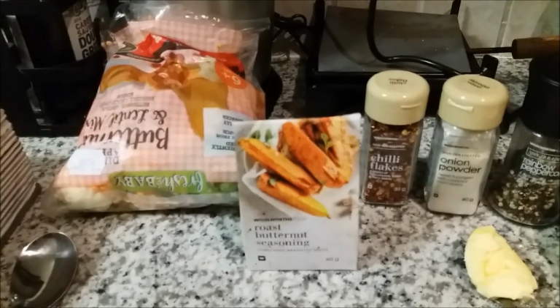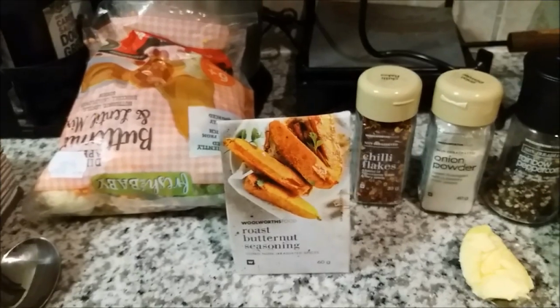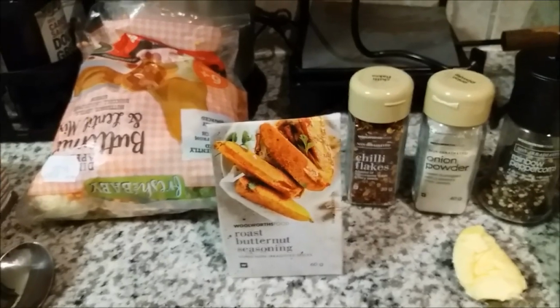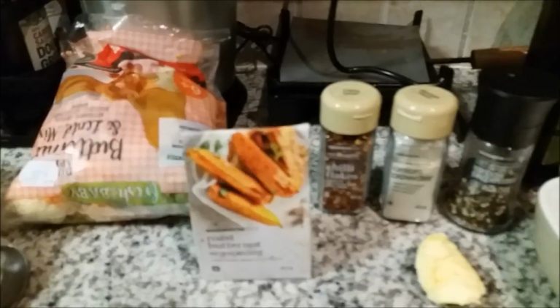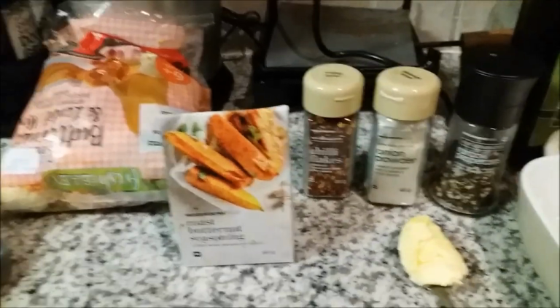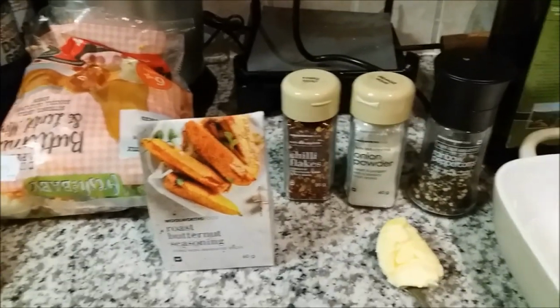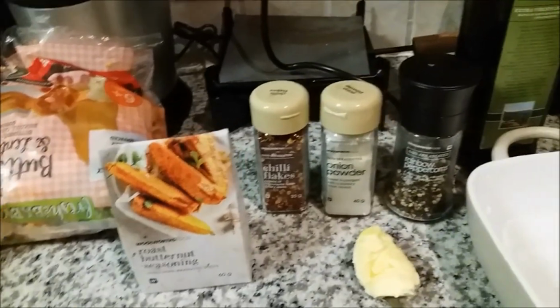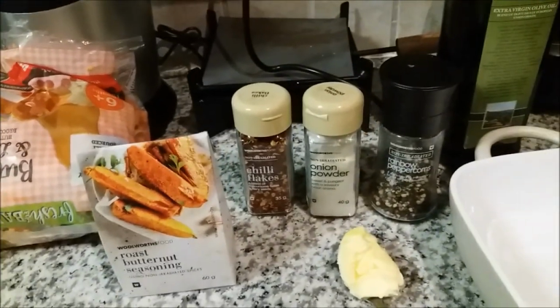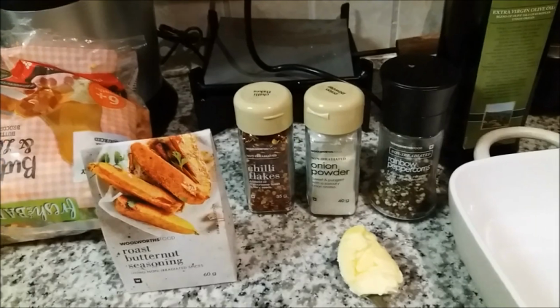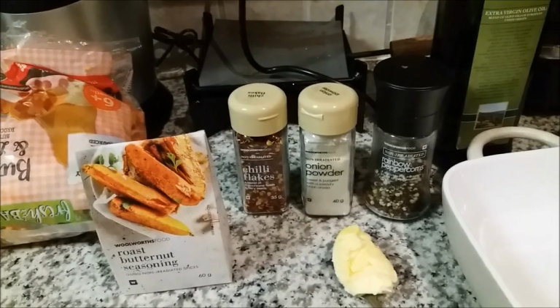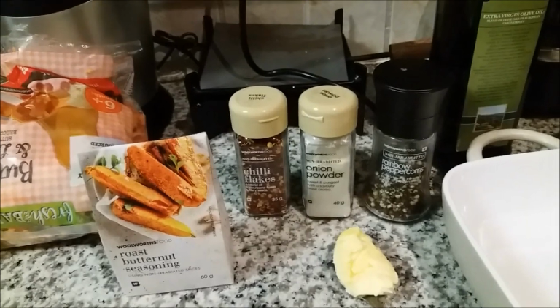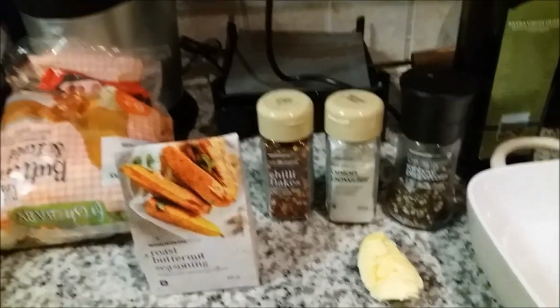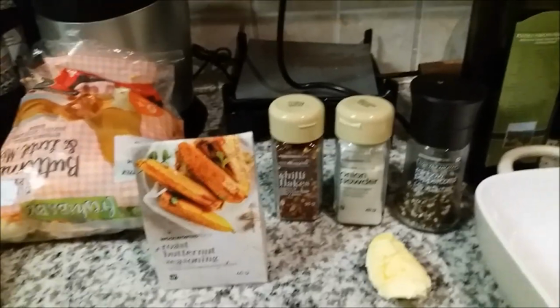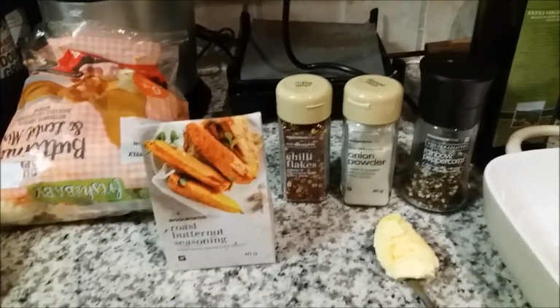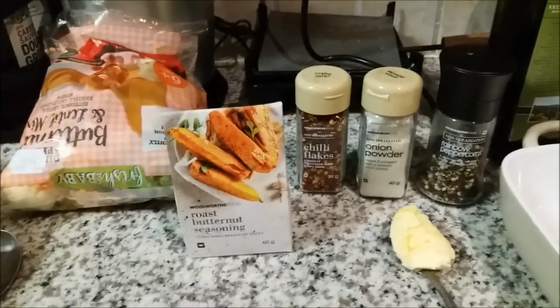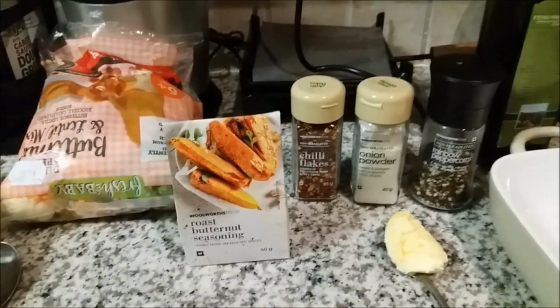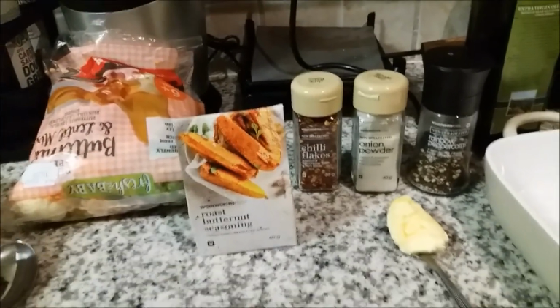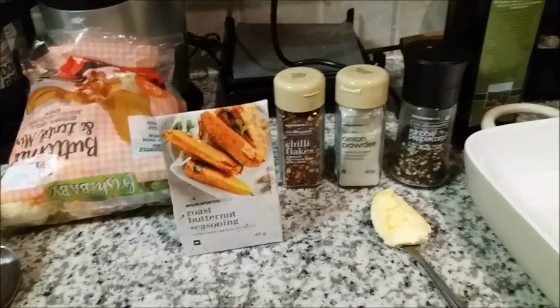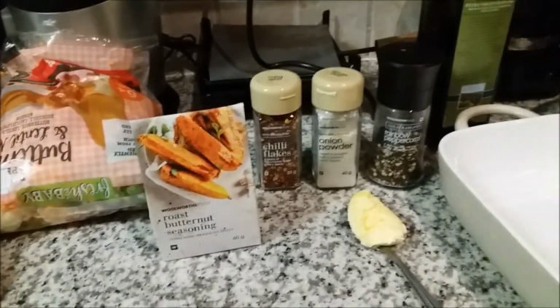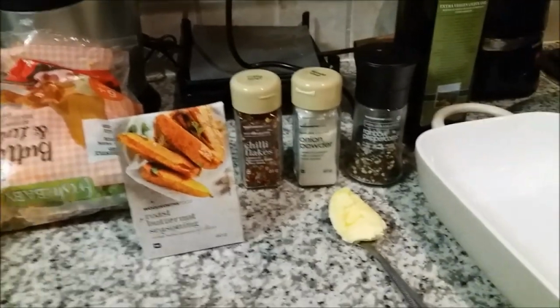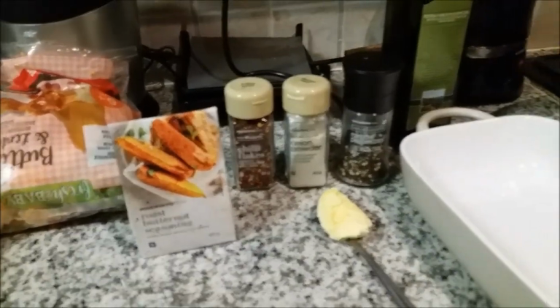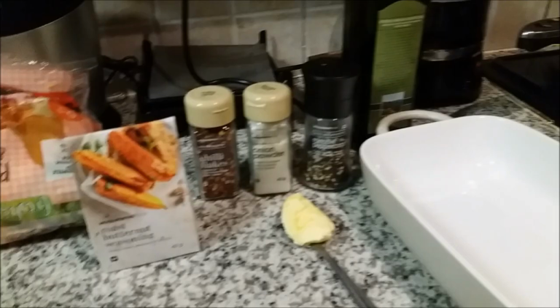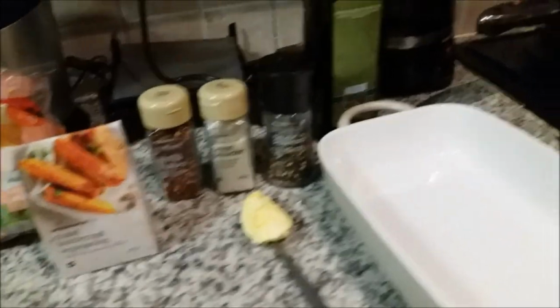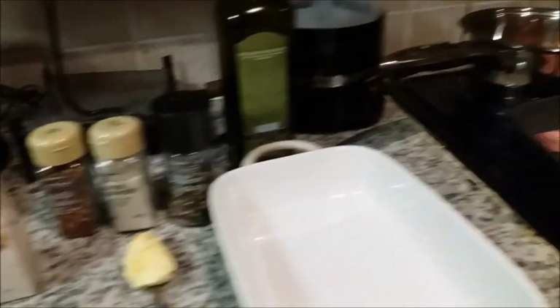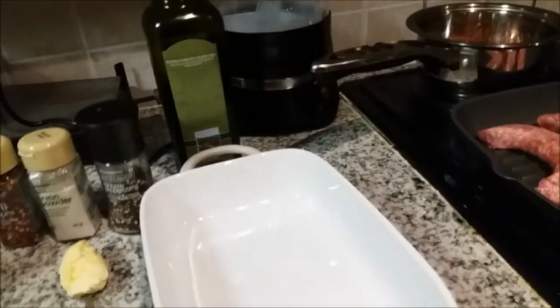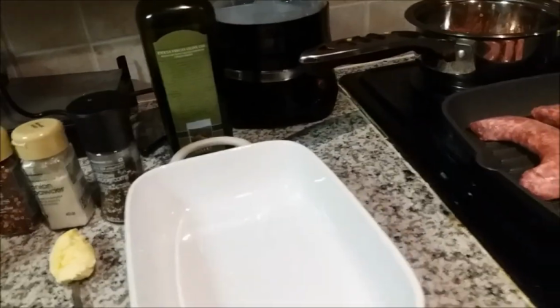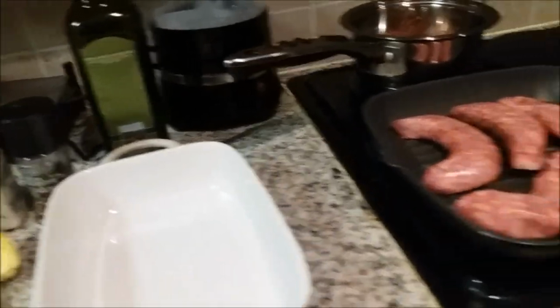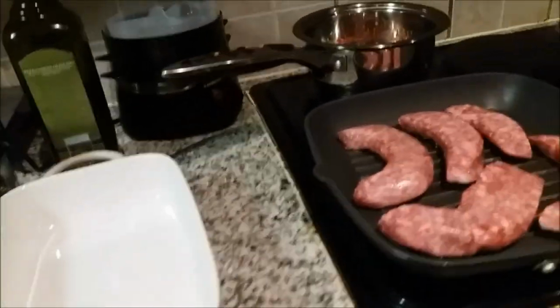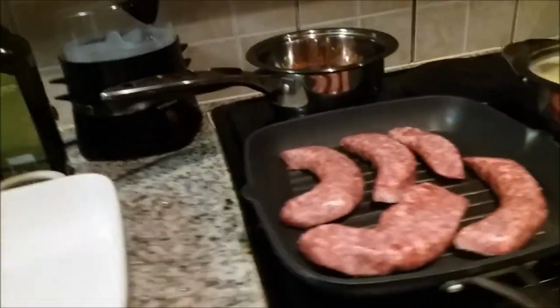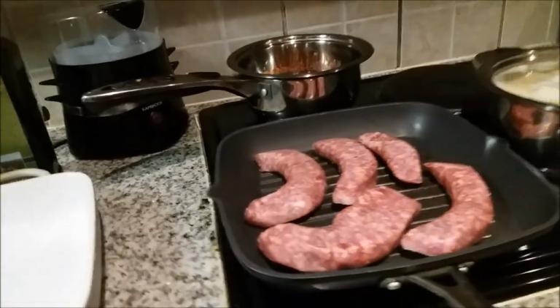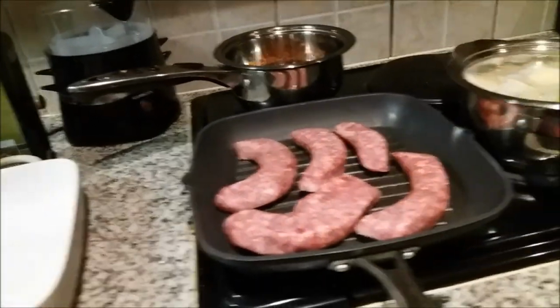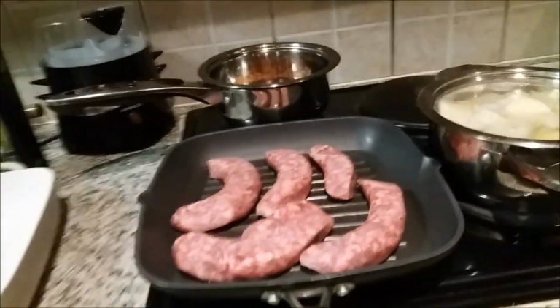Hey guys, welcome back to my channel. It is Wednesday evening and today I thought I'd switch things up on the channel and actually do some cooking vlog style. I'm just going to go through some of the items I'm cooking tonight with you guys.